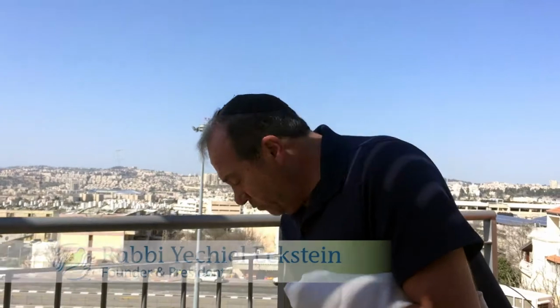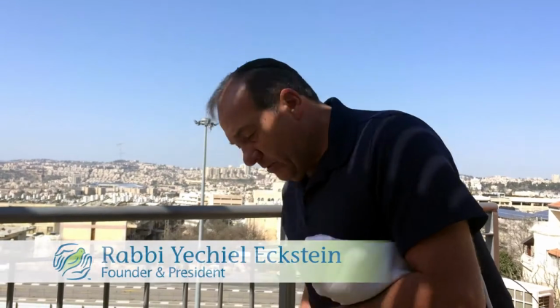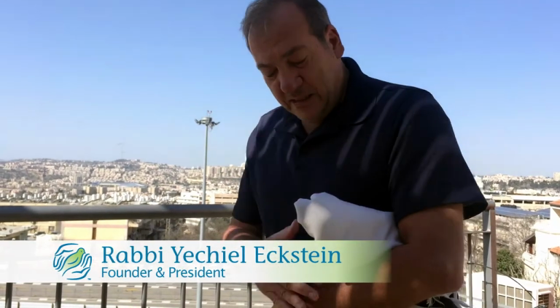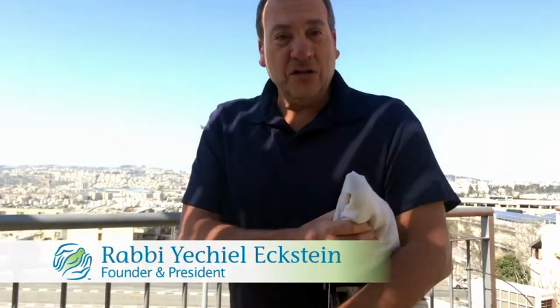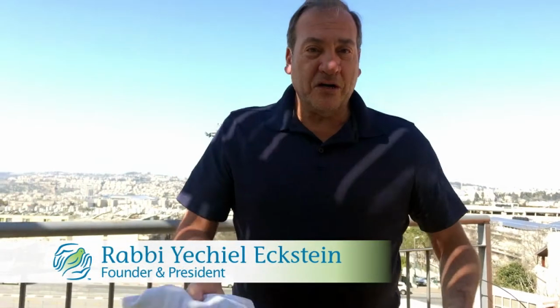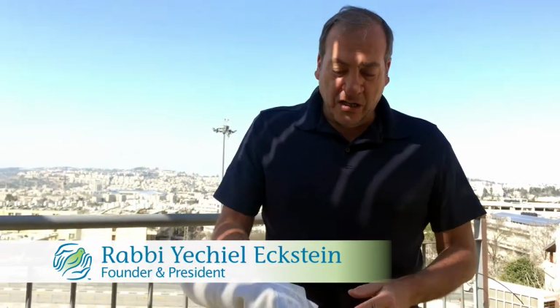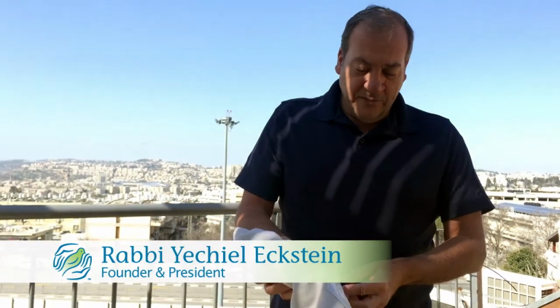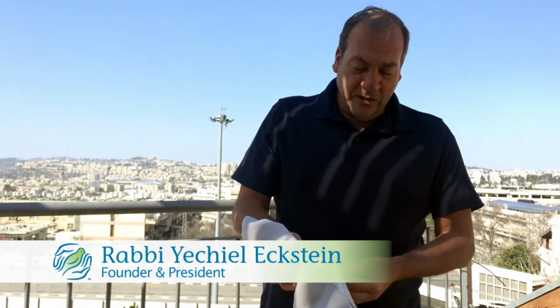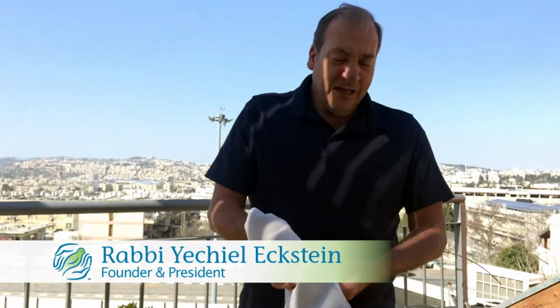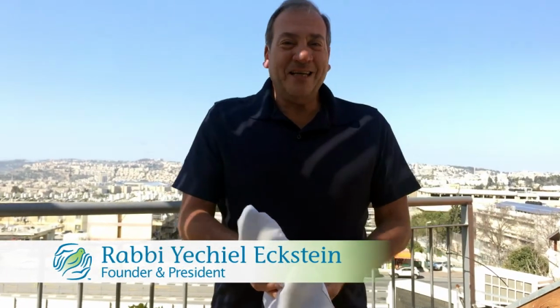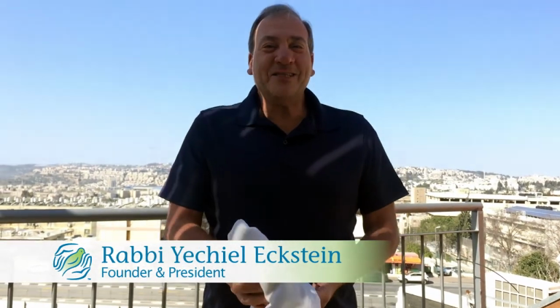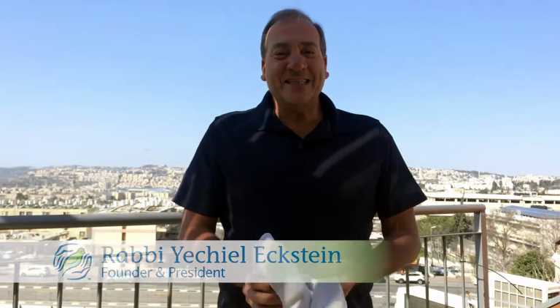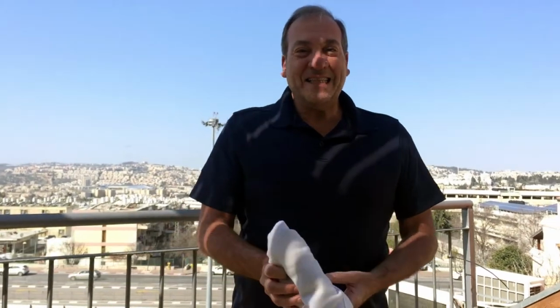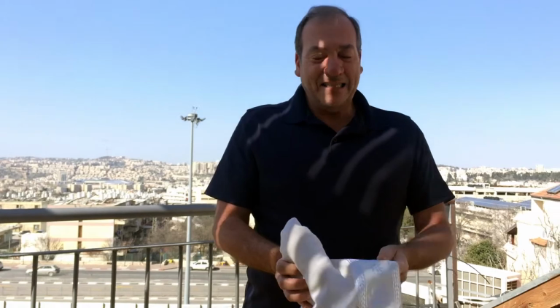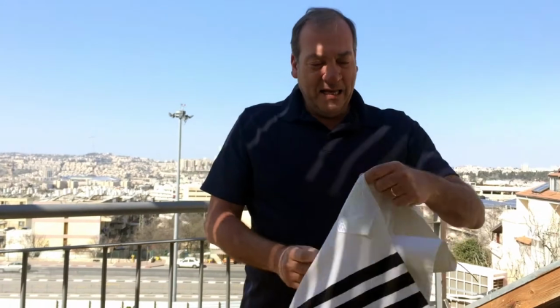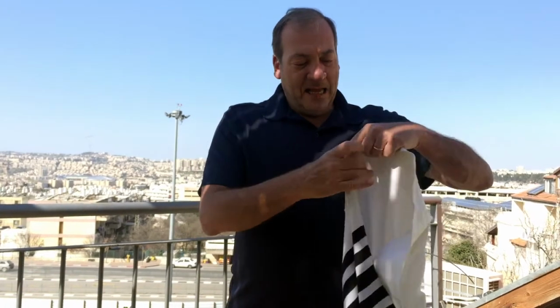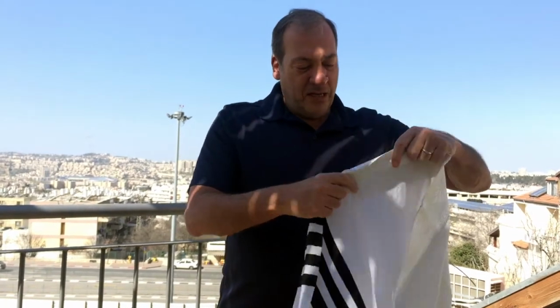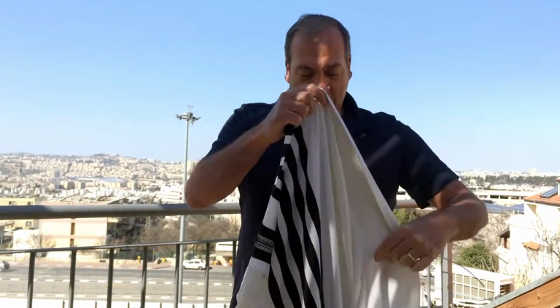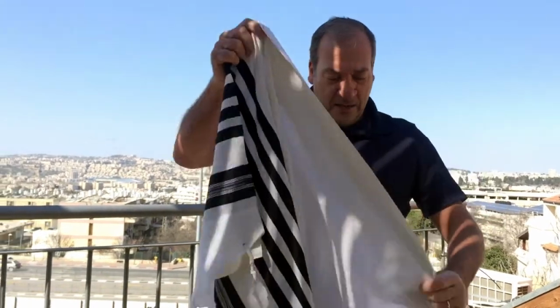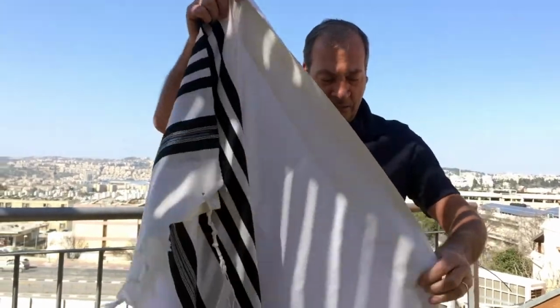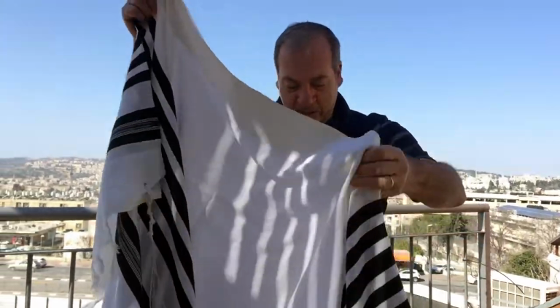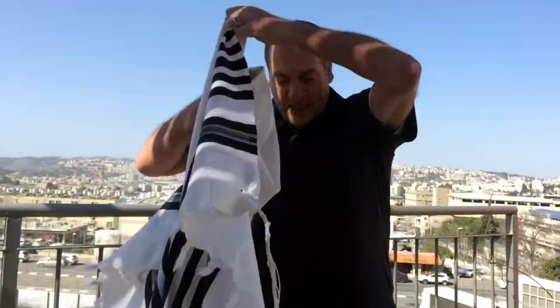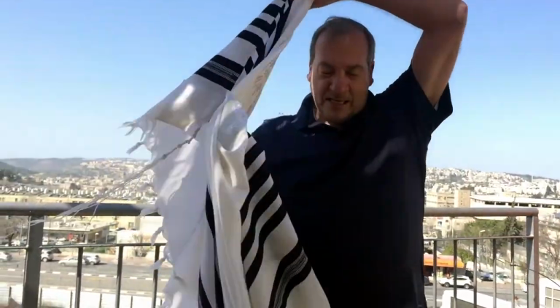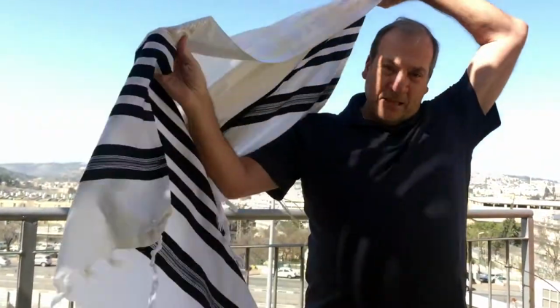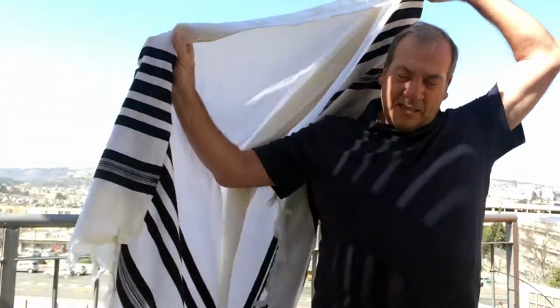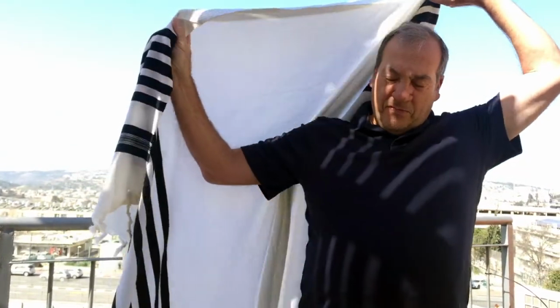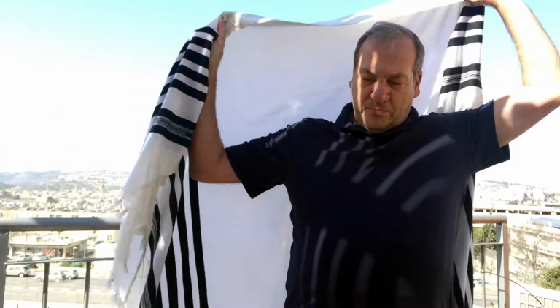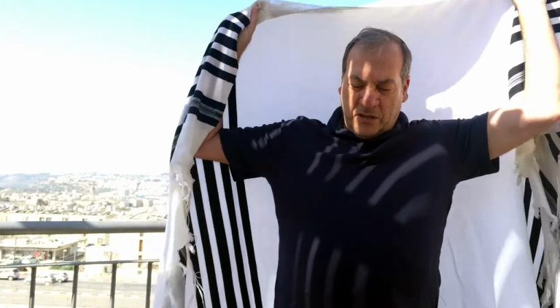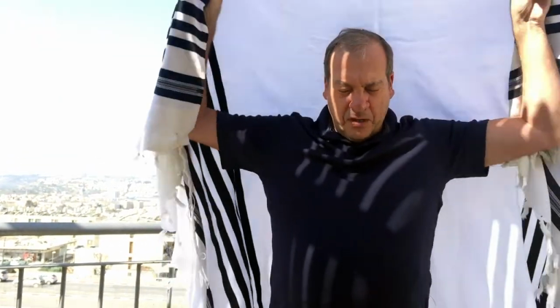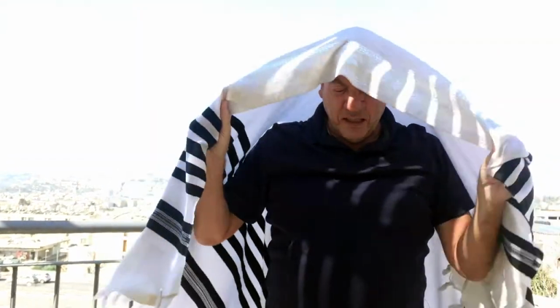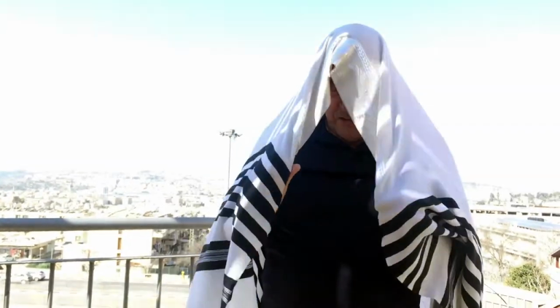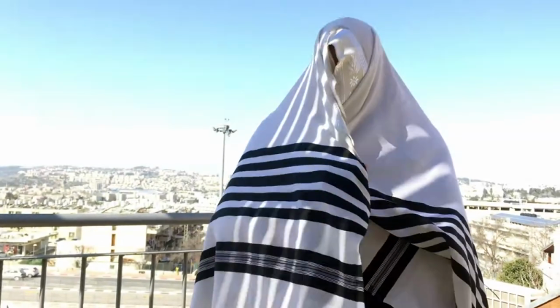We wear this — it's called a prayer shawl, of course. In Hebrew it's called a talit. And we wear it like this. I say the blessing before we put it on: Baruch atah... Amen.